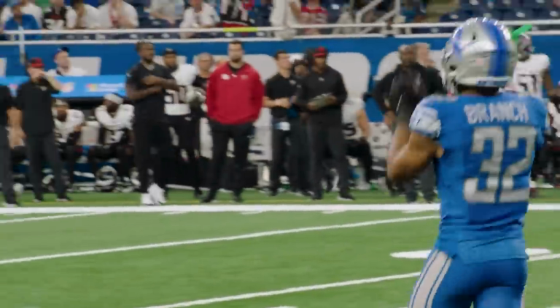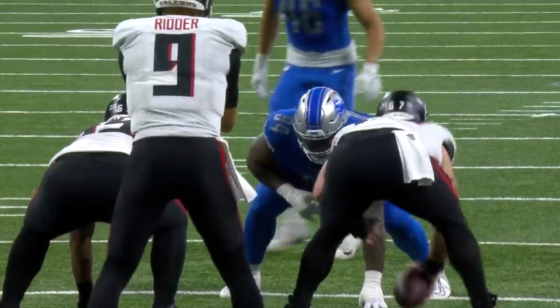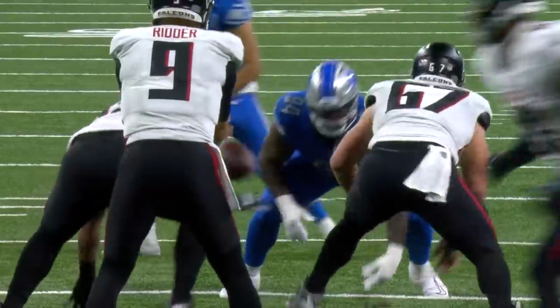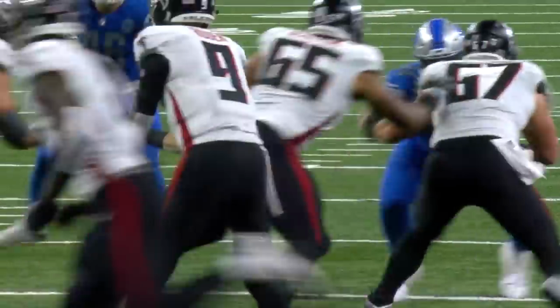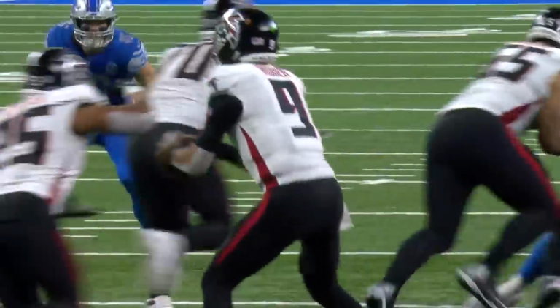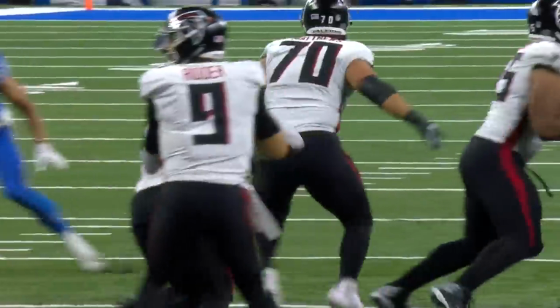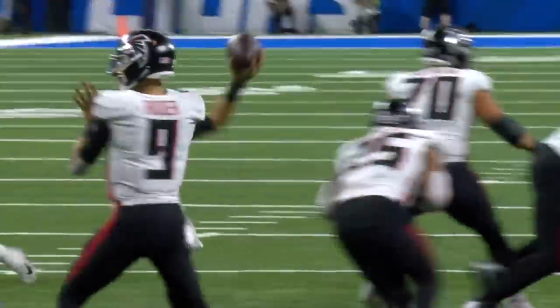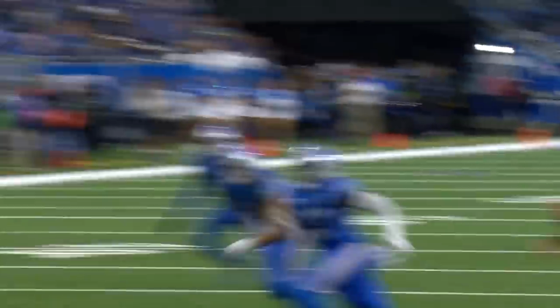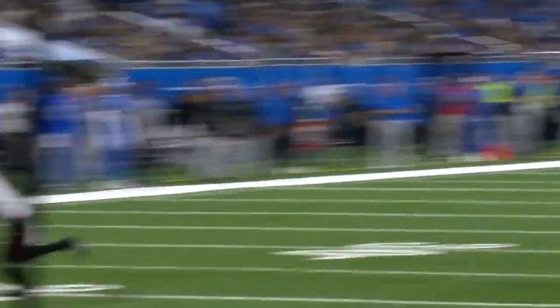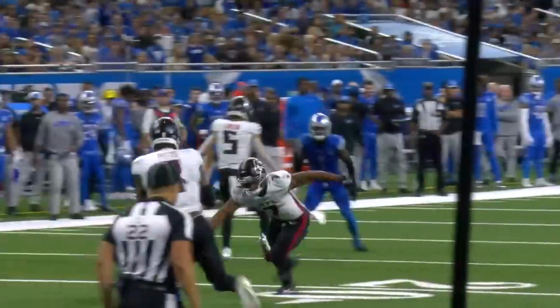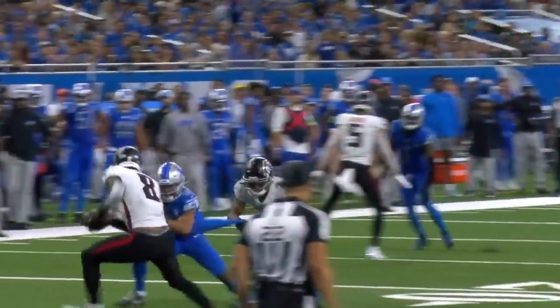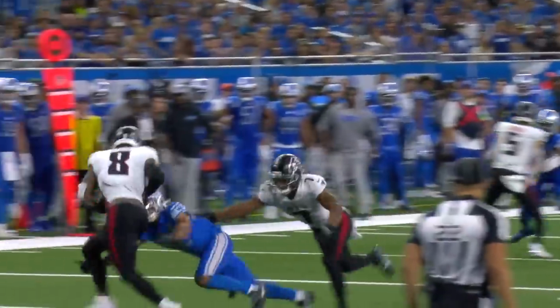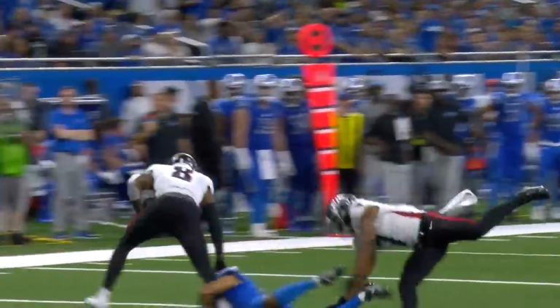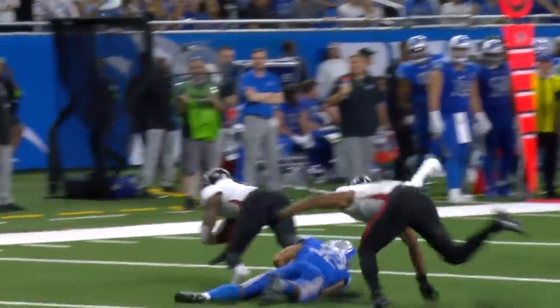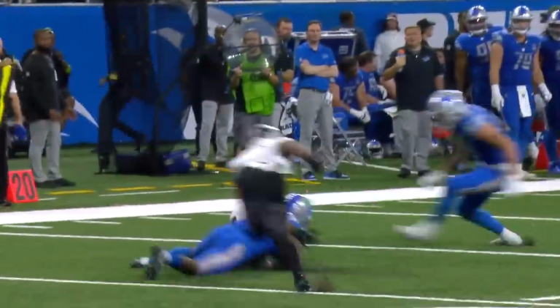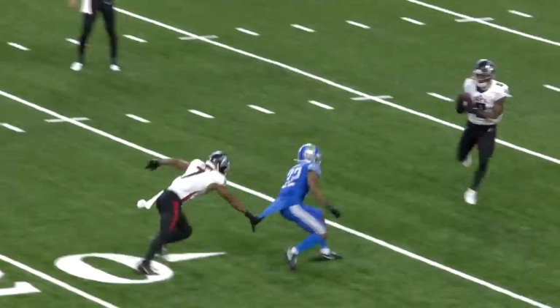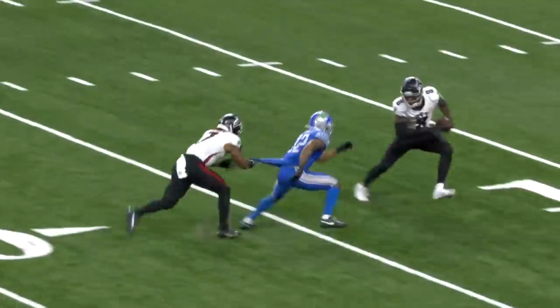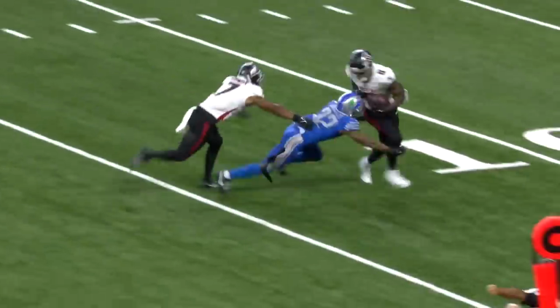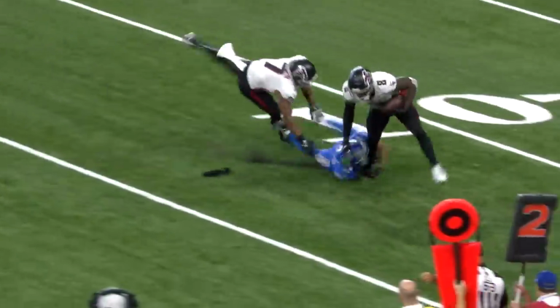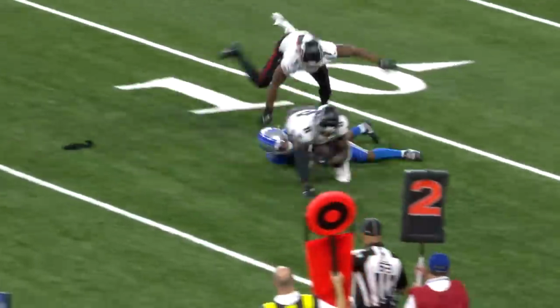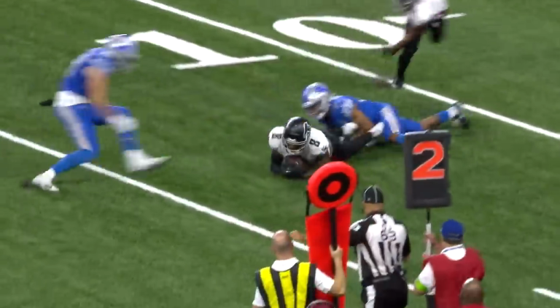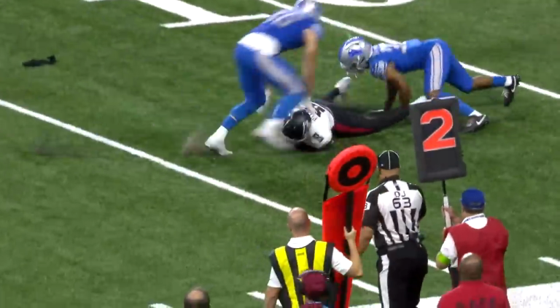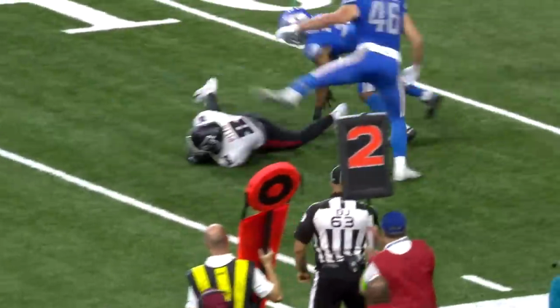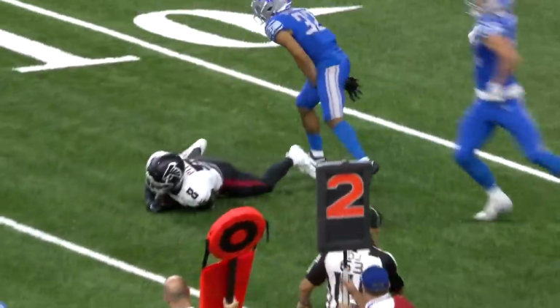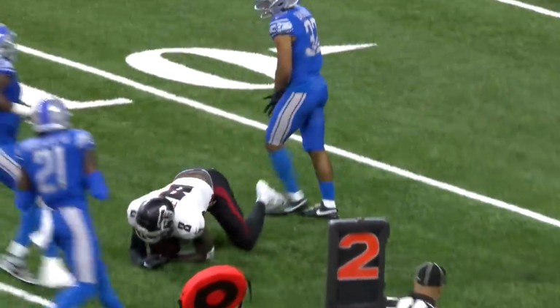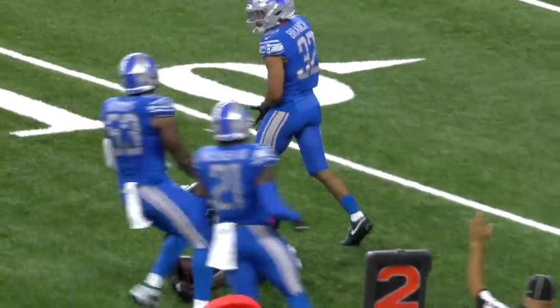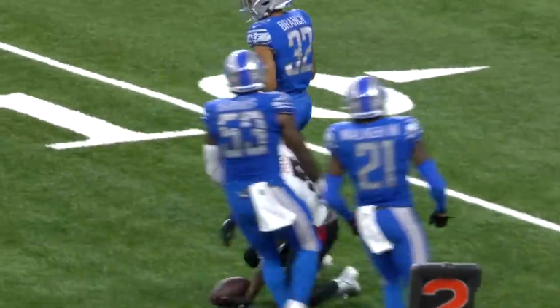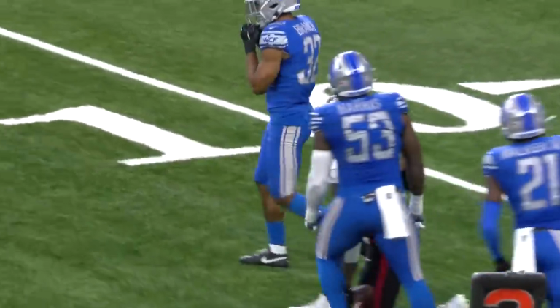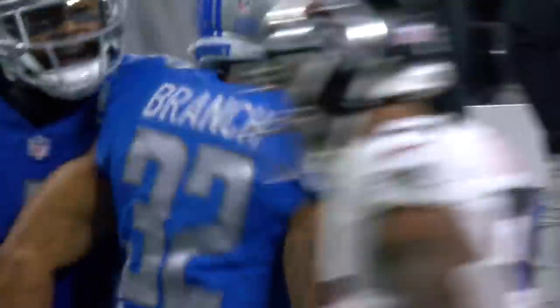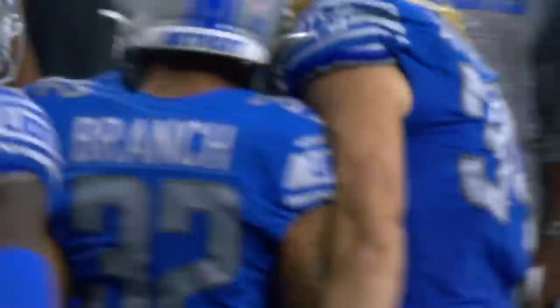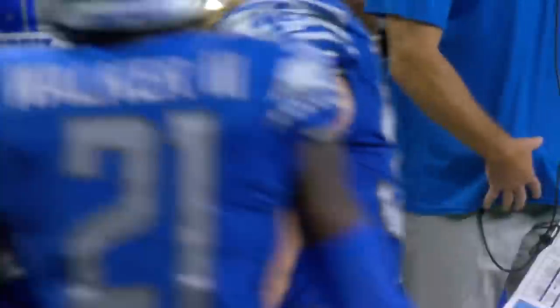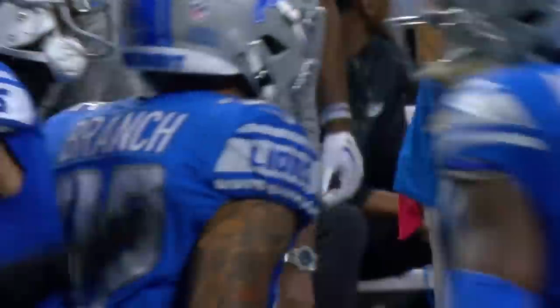He's getting singled up a lot today on Kyle Pitts, doing a nice job. On second down, they throw it to Pitts, and he is buried for a loss. Brian Branch says not on my watch.